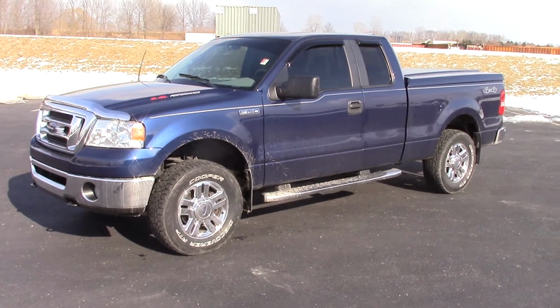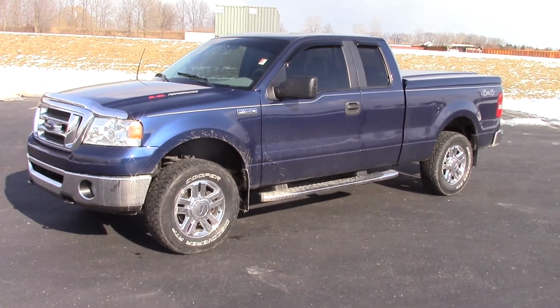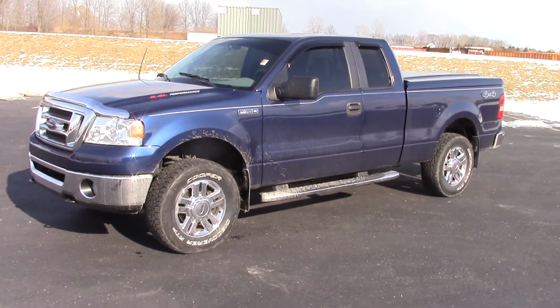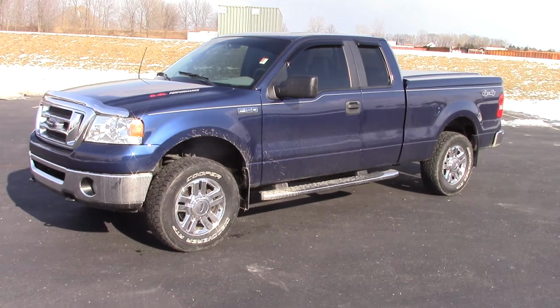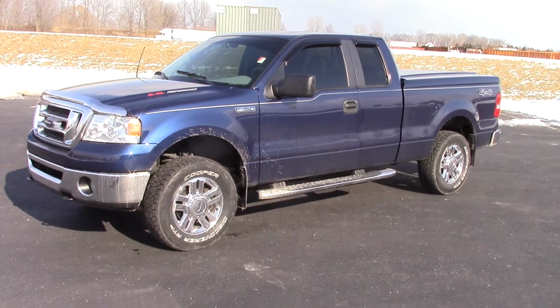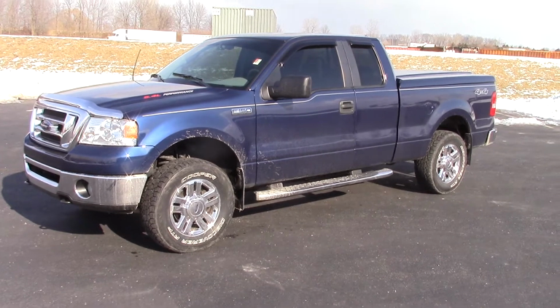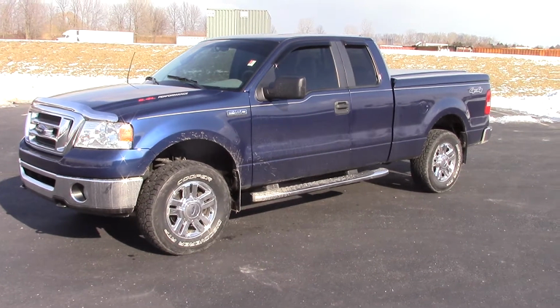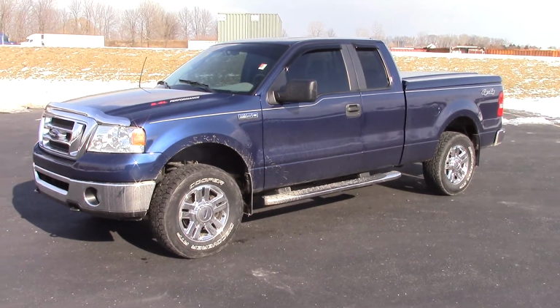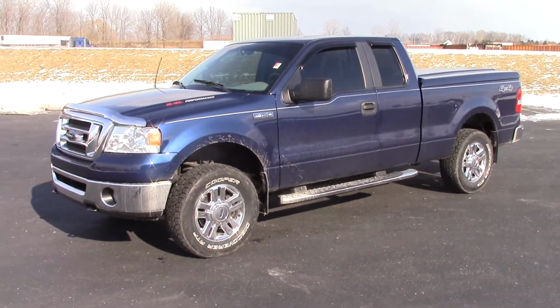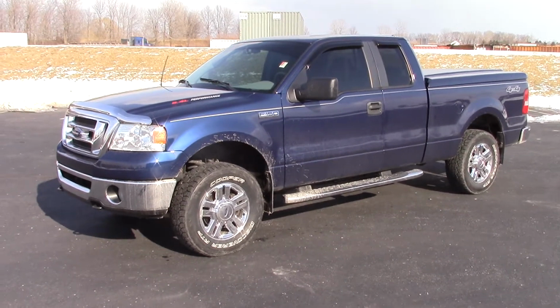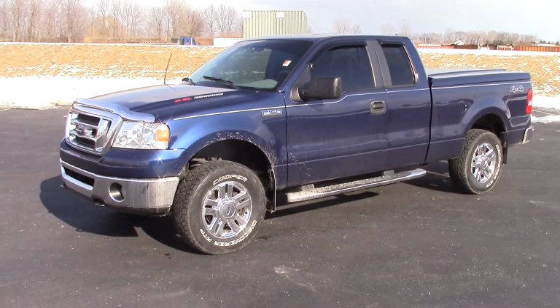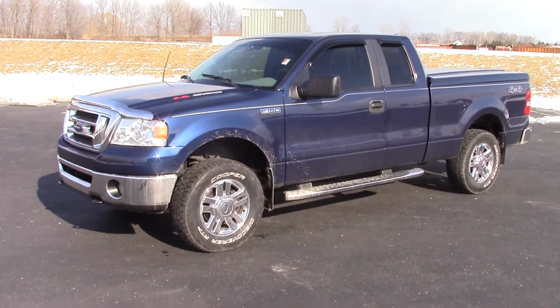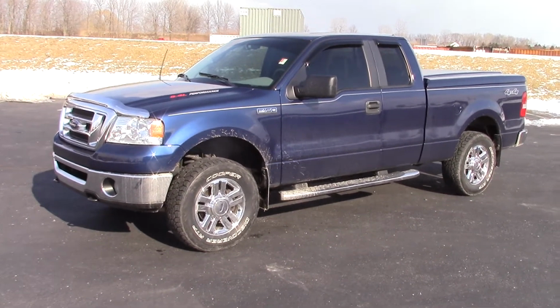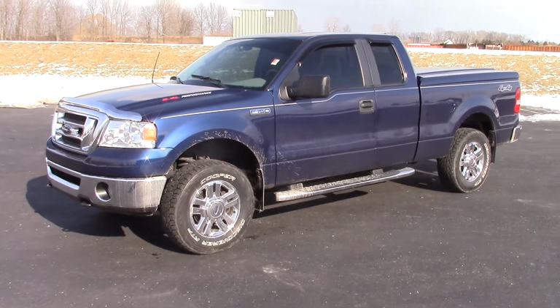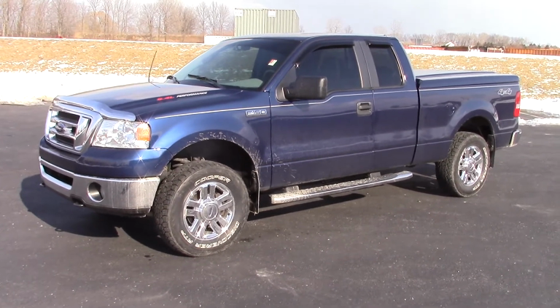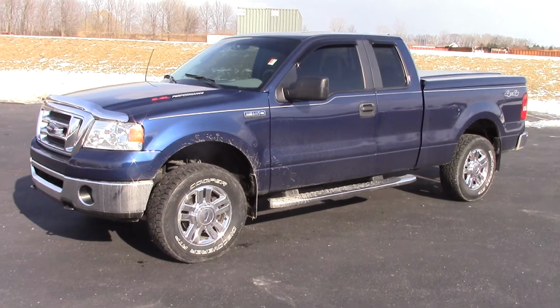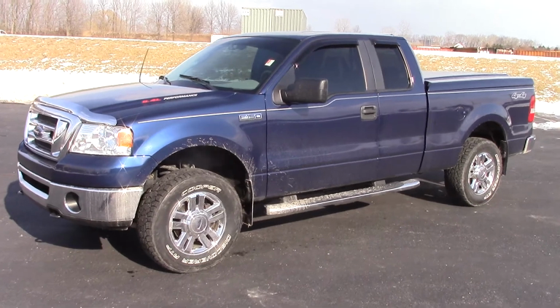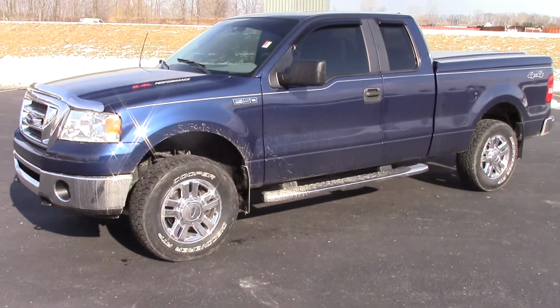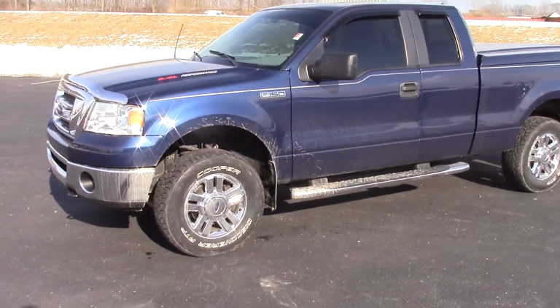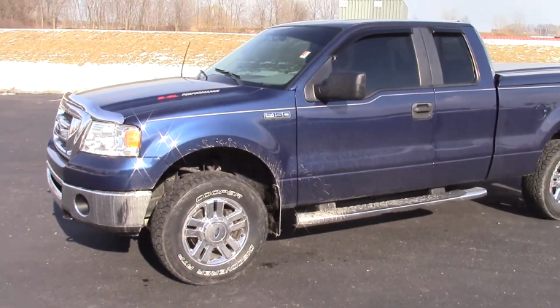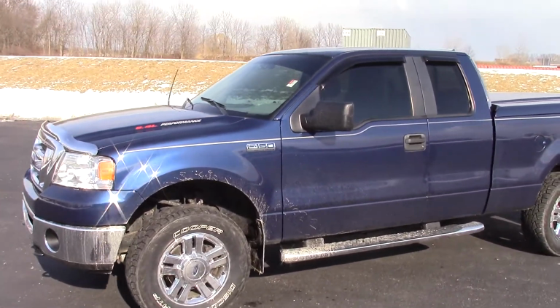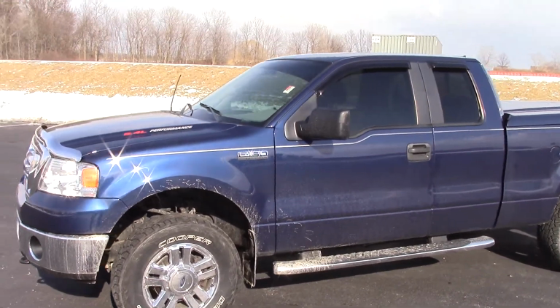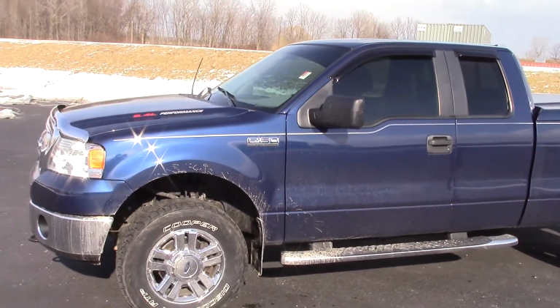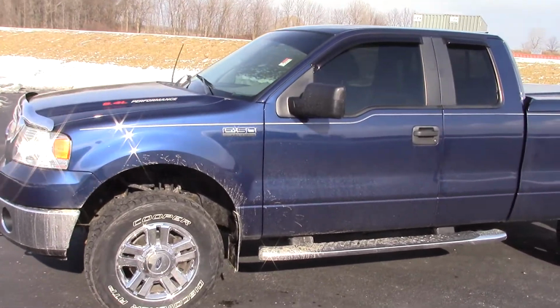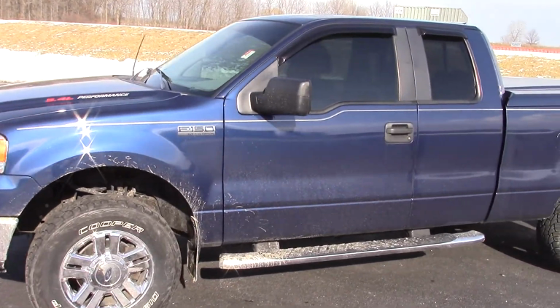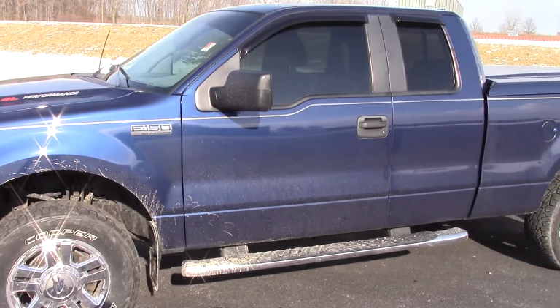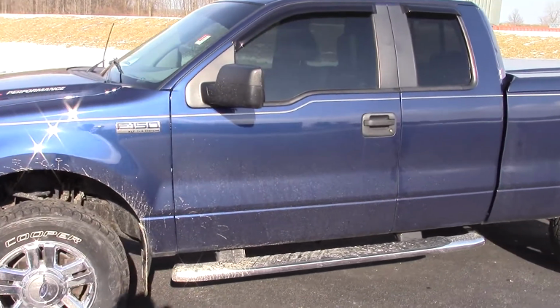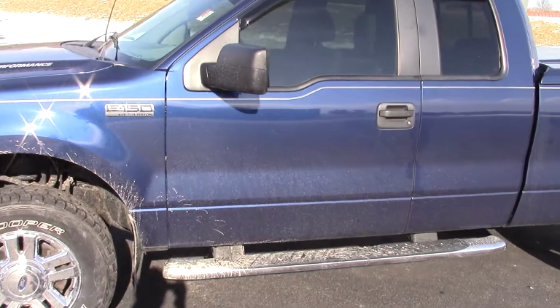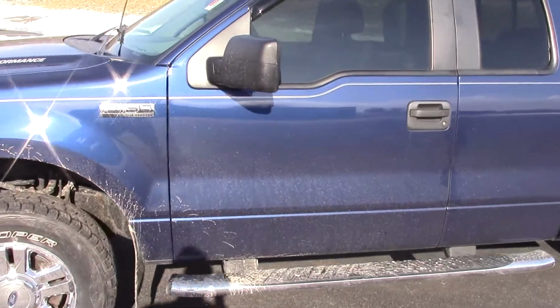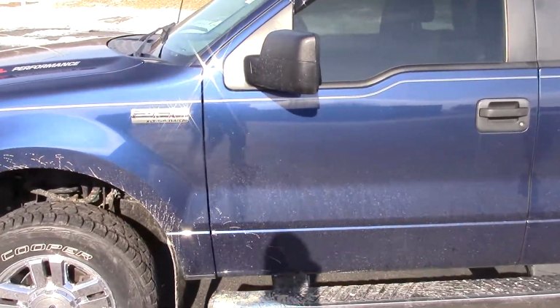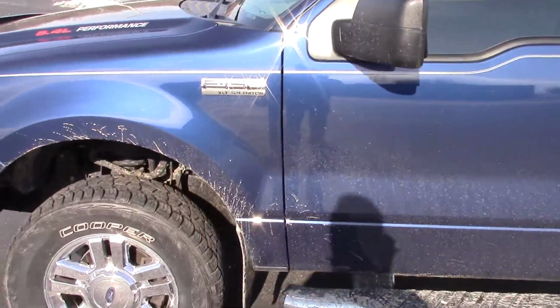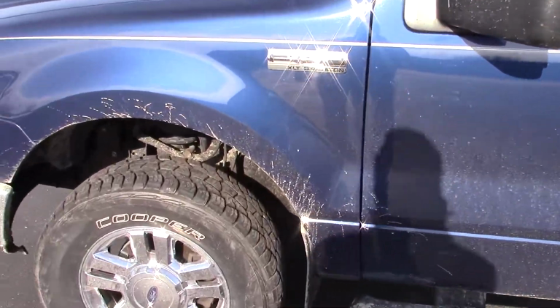This is Nathan Wright from Valesa's Ford. This is the 2007 F-150 you inquired about. This is a fresh trade we just took in. It's got the 5.4 liter V8. Sounds like they've got maybe an aftermarket exhaust on it — it sounds pretty good.